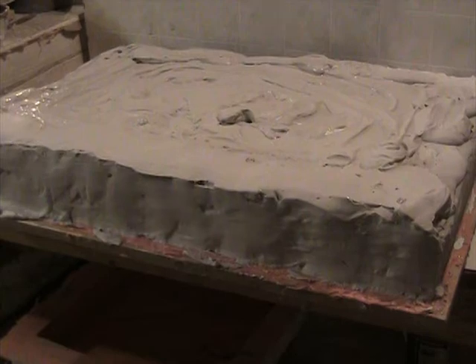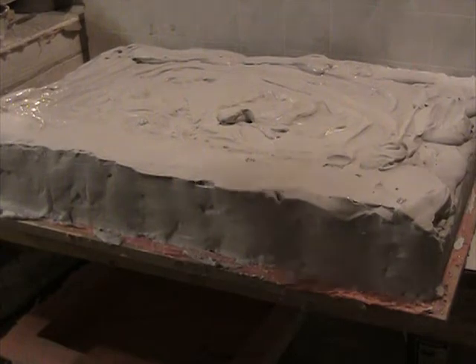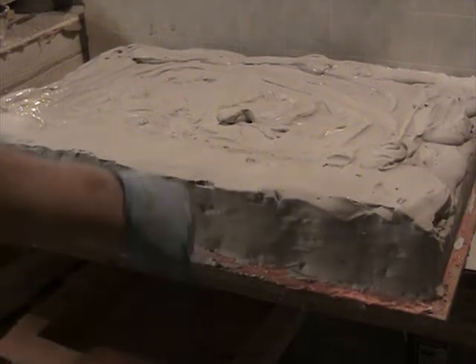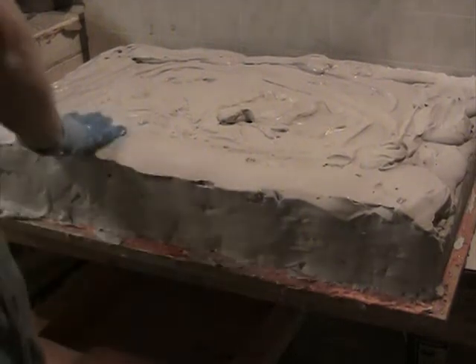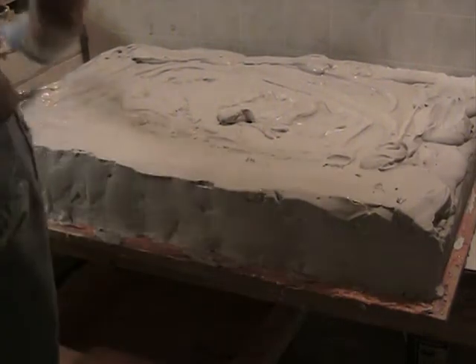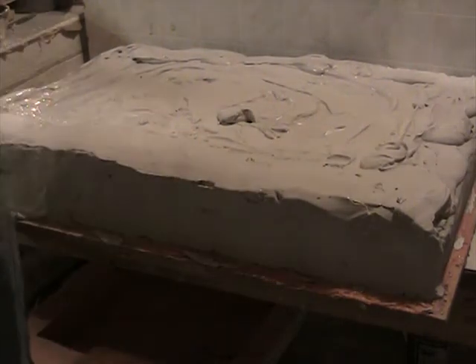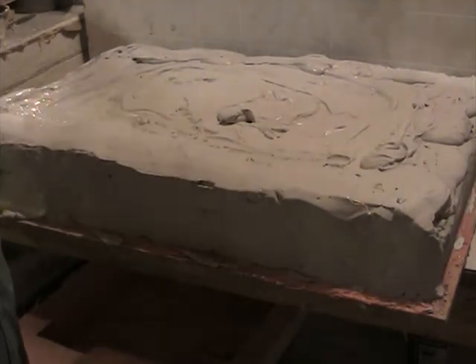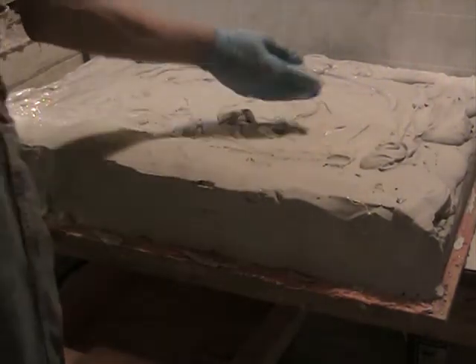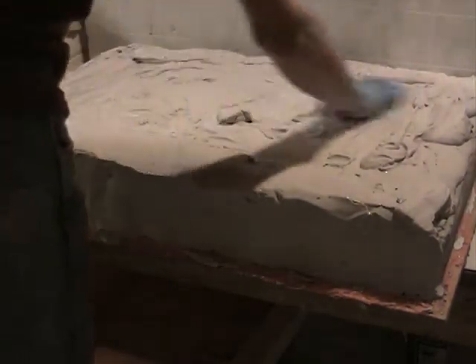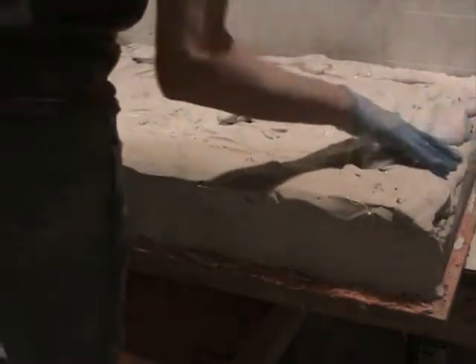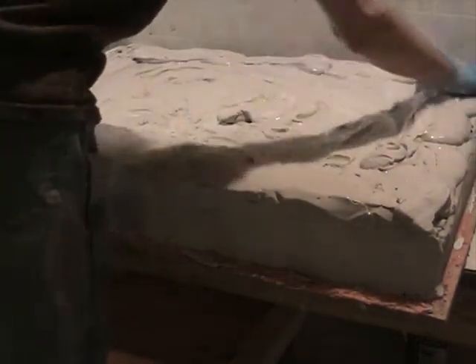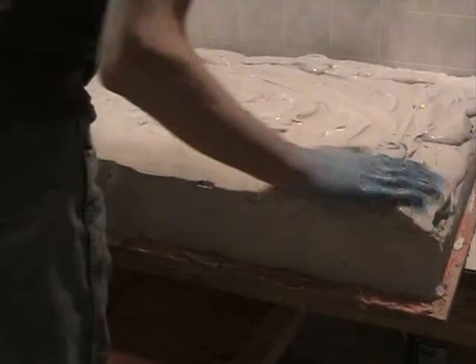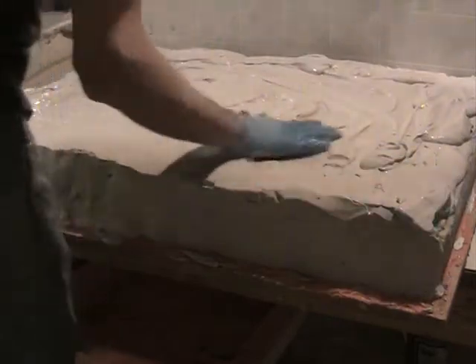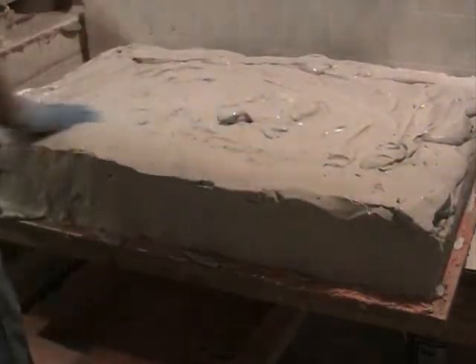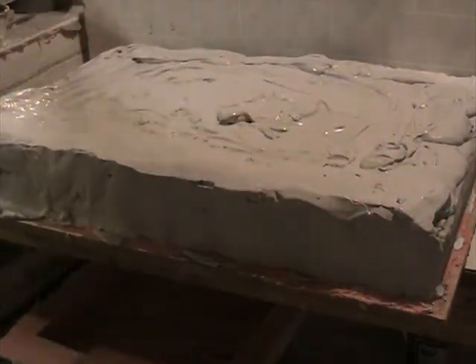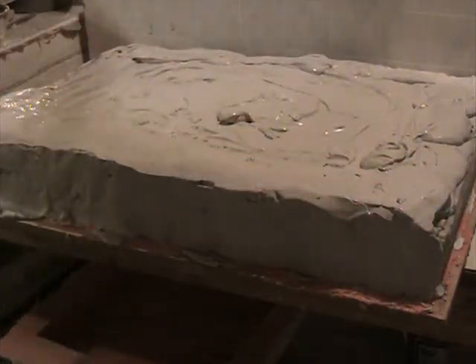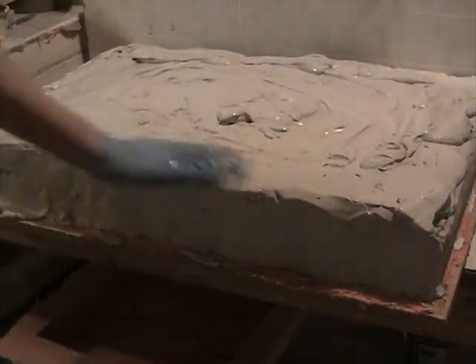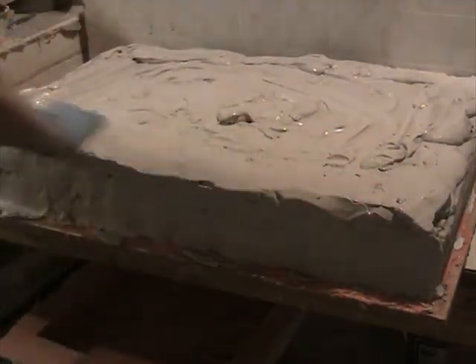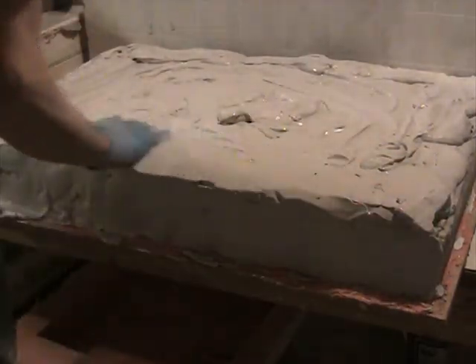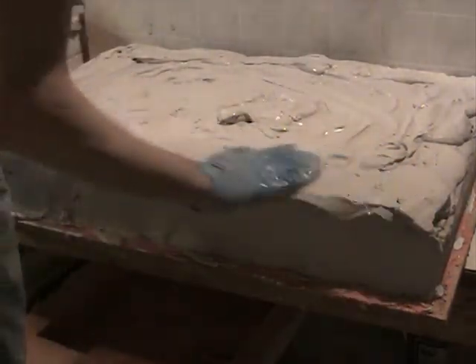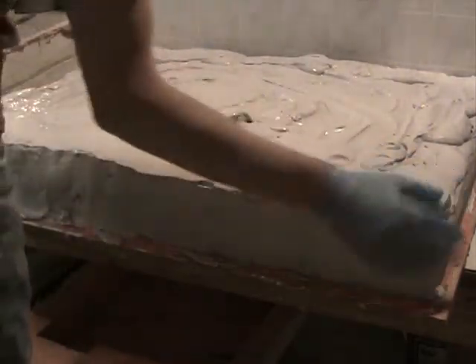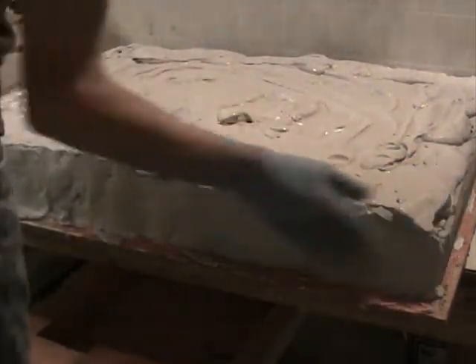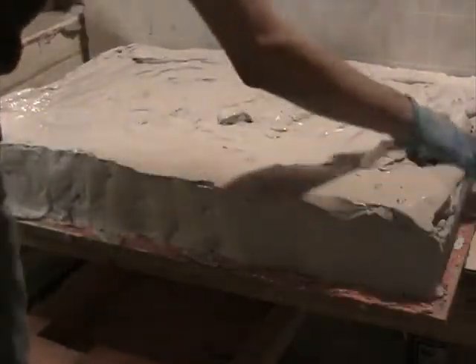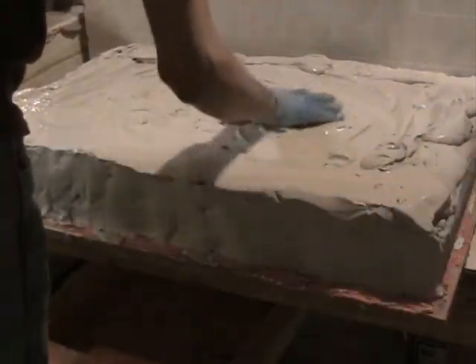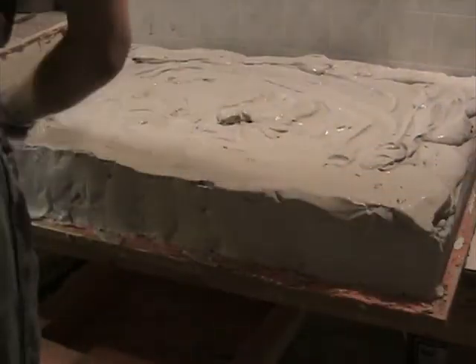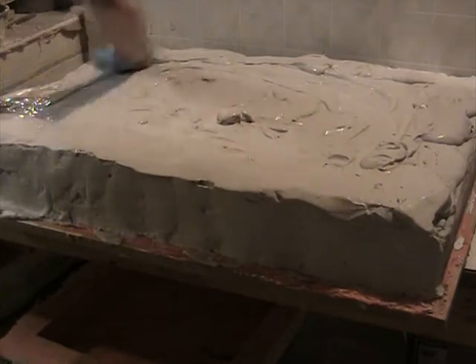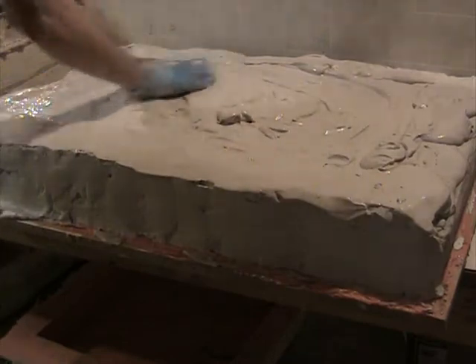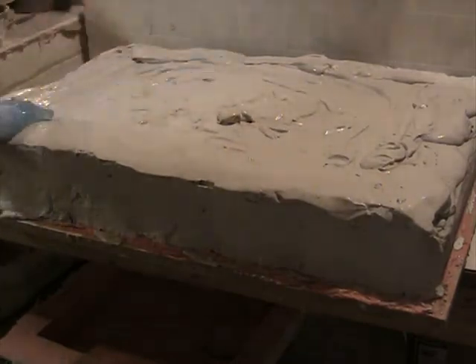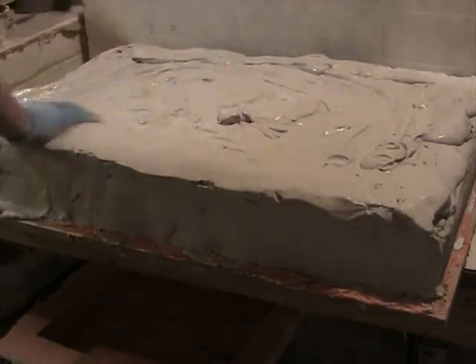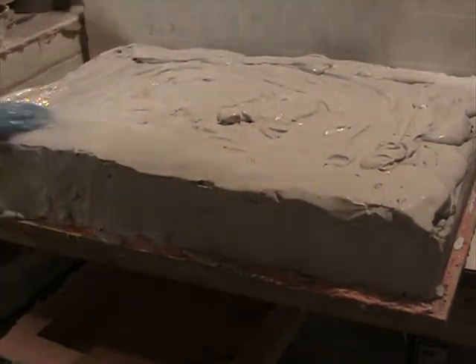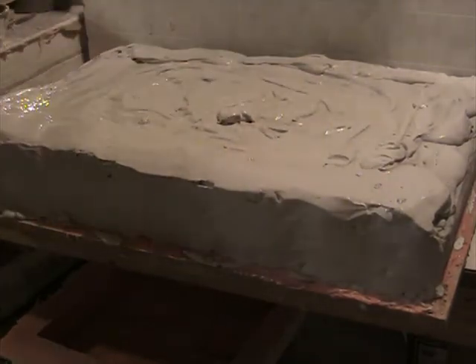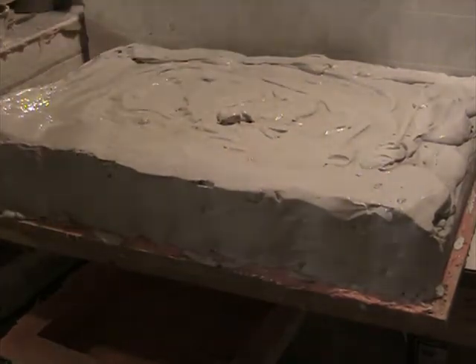Okay, this is part two. Ready to go shortly. This second batch of plastic starts to kind of firm up a bit.